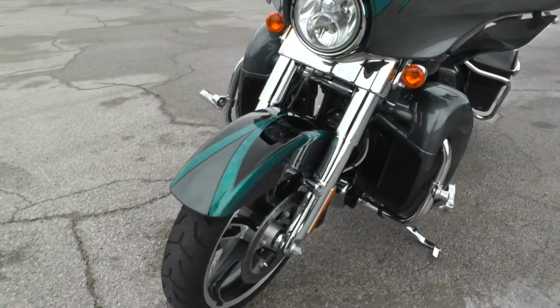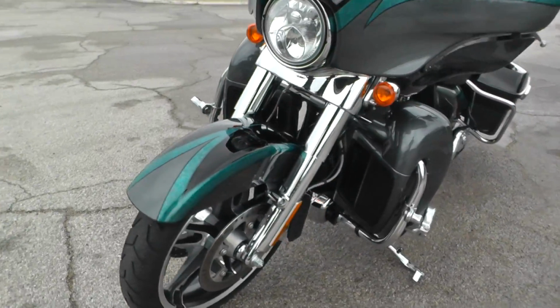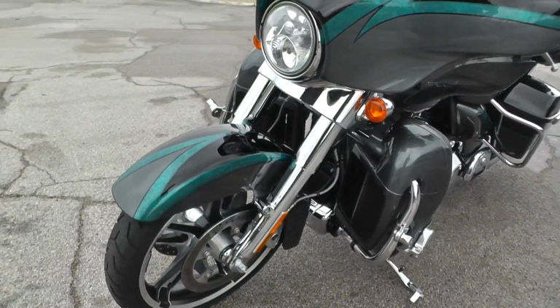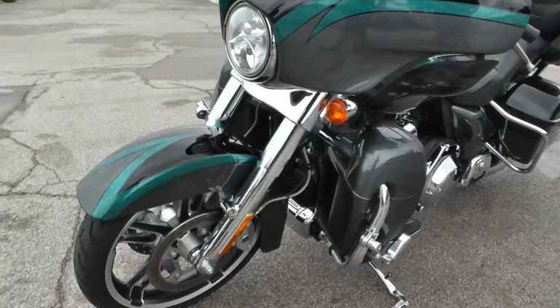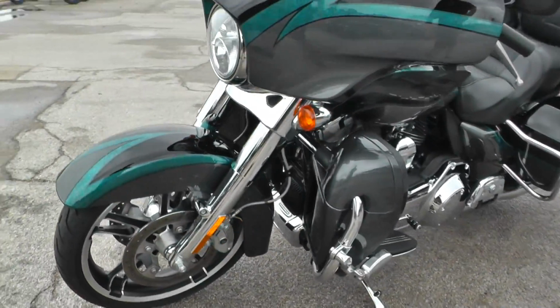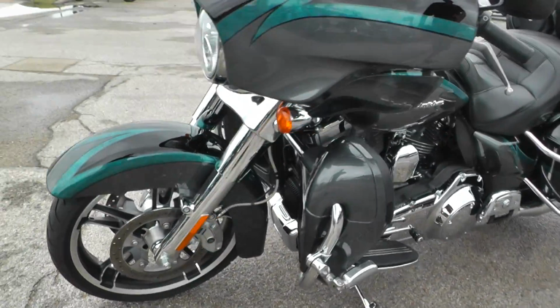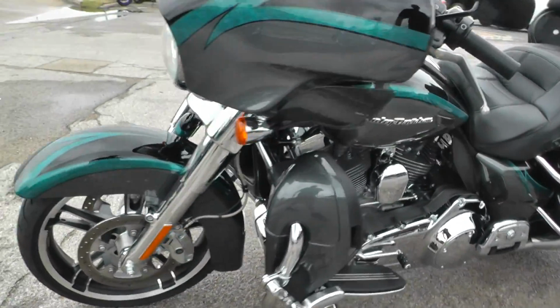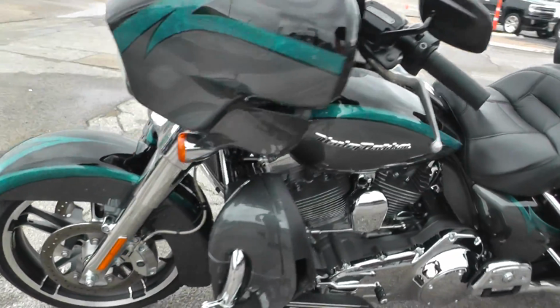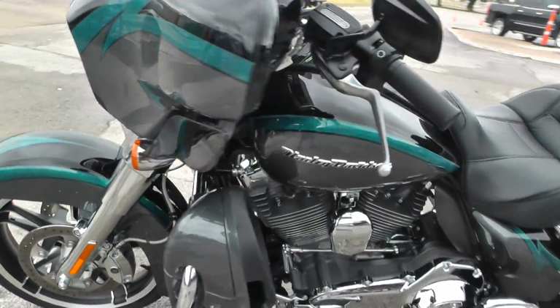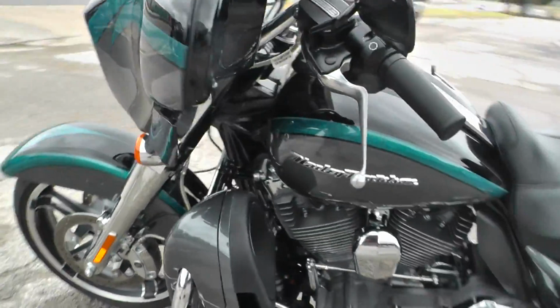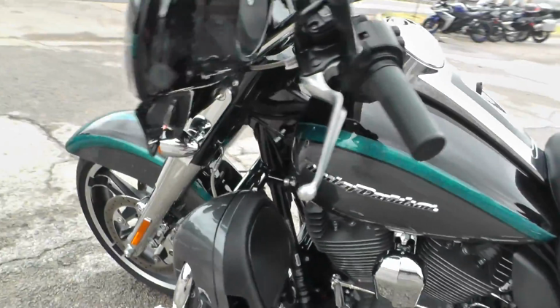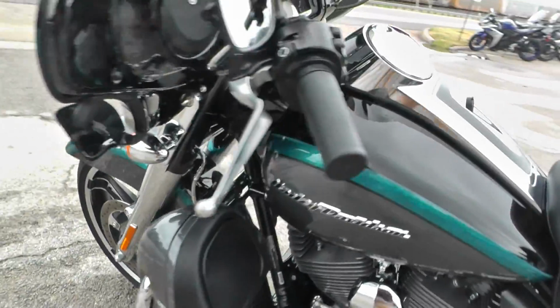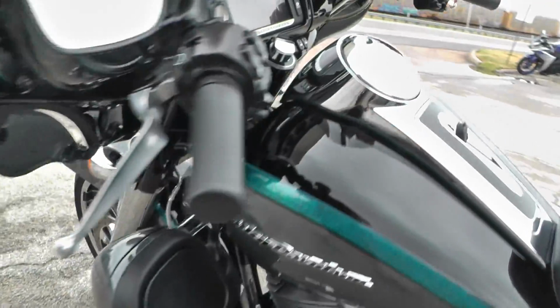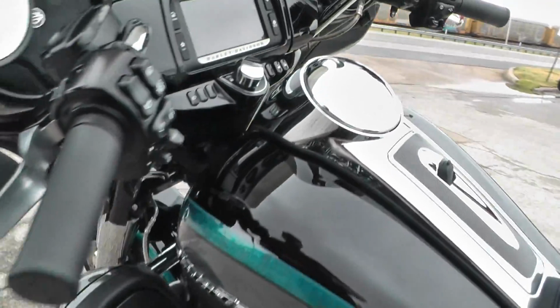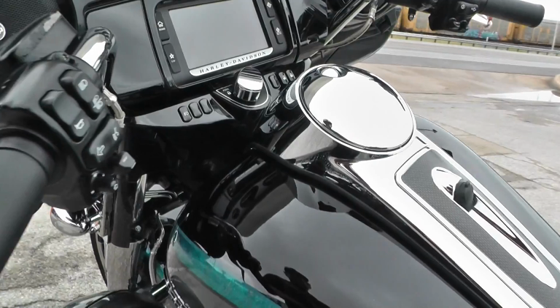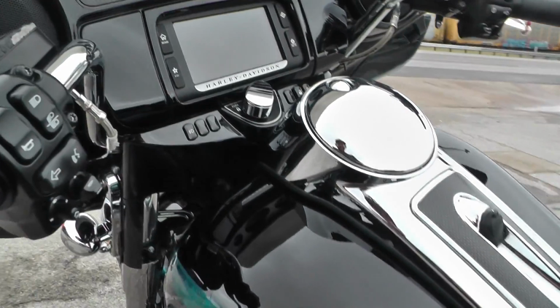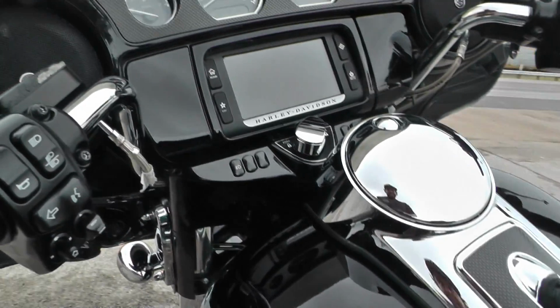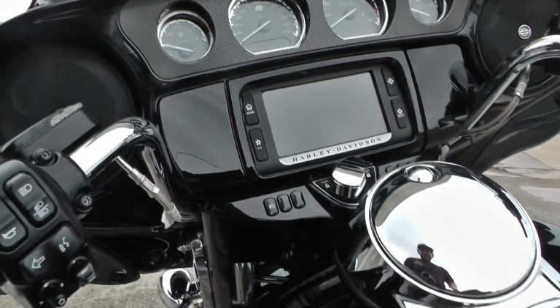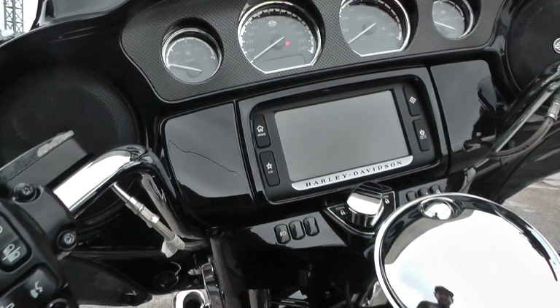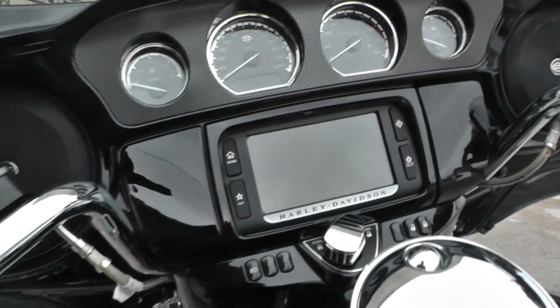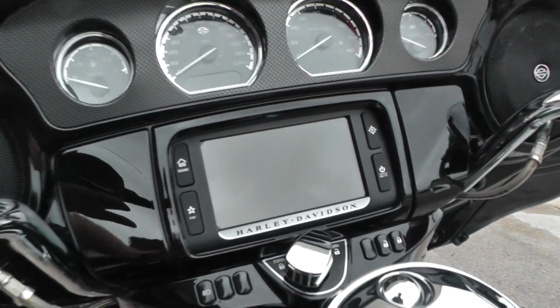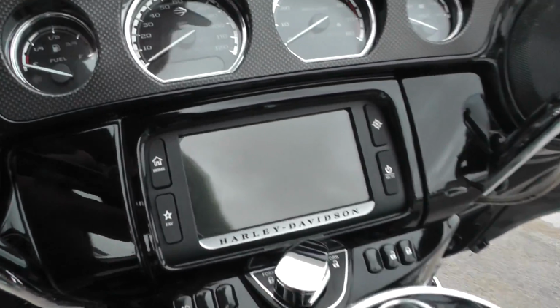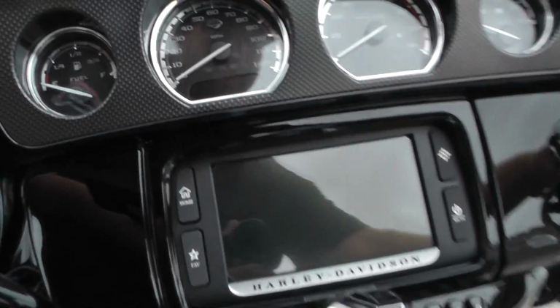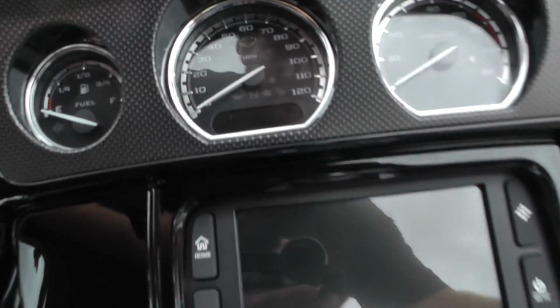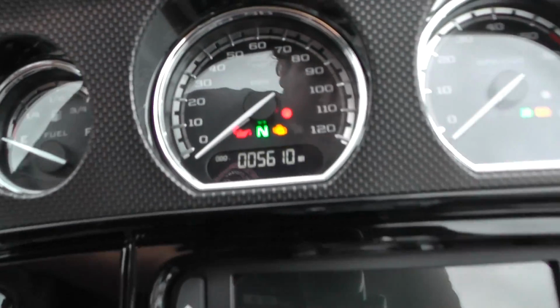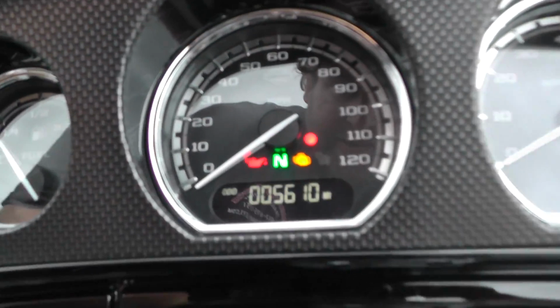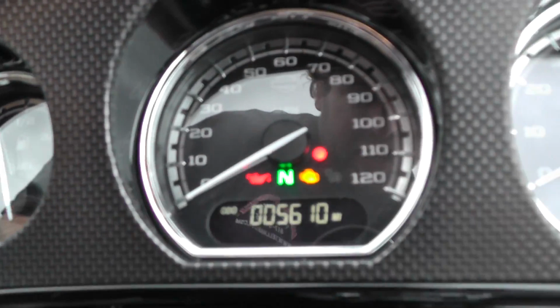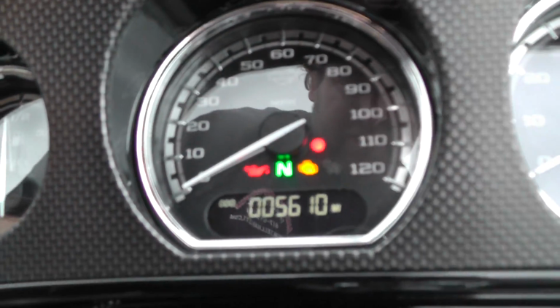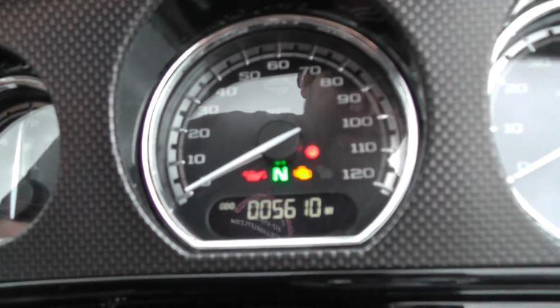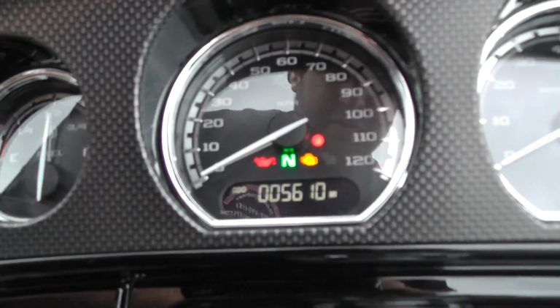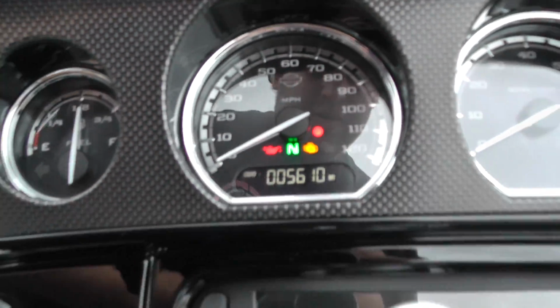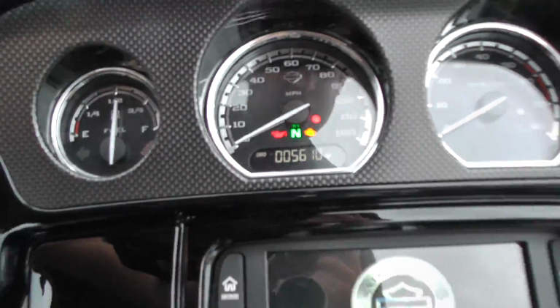This is an excellent opportunity to get into a CVO bike for a good deal. I'm telling you guys, look at this — it's only got 5,600 miles on it.